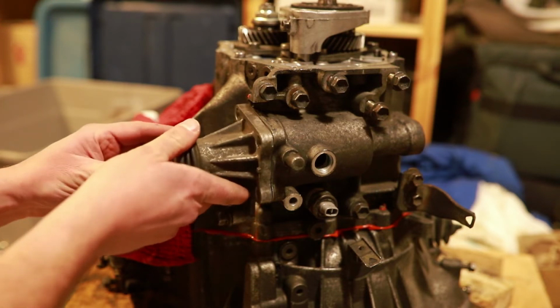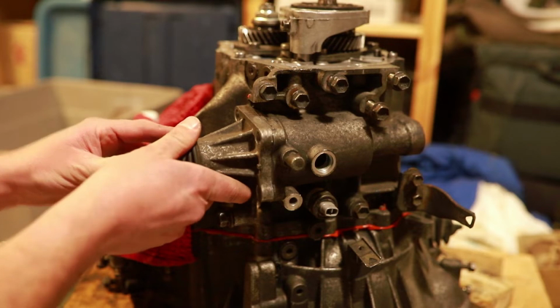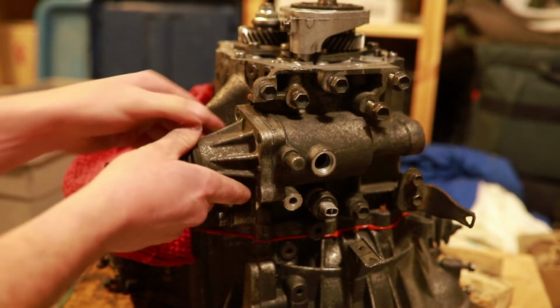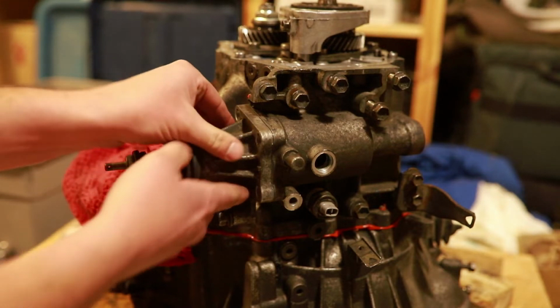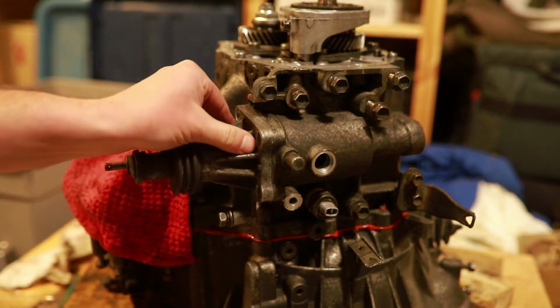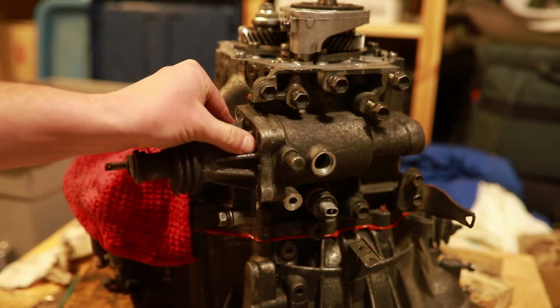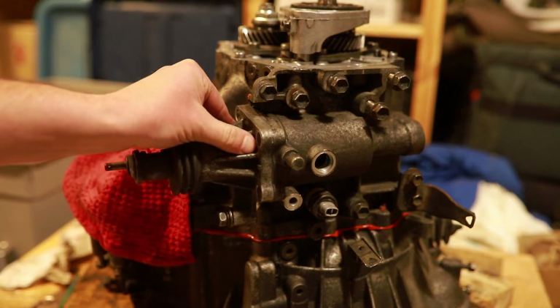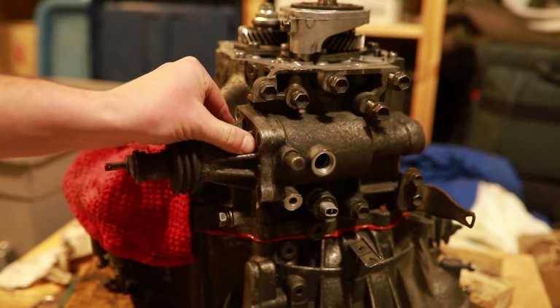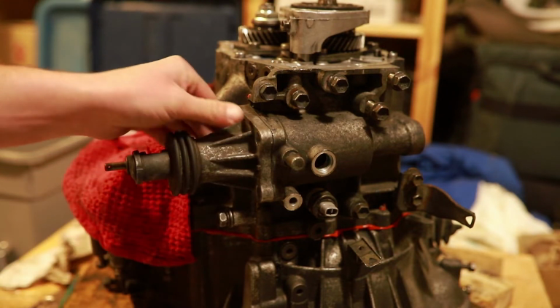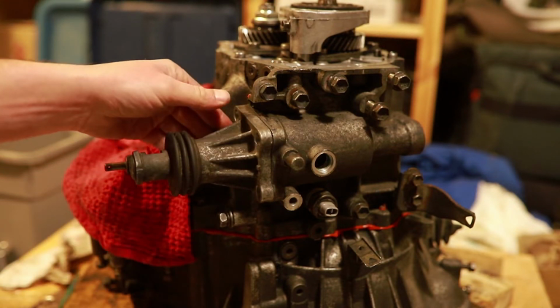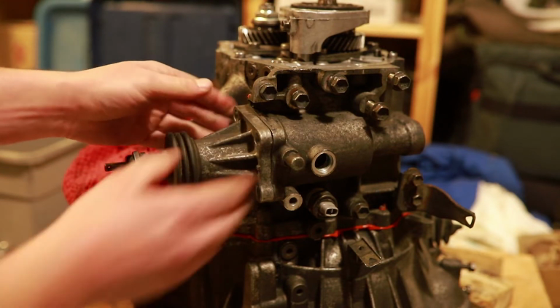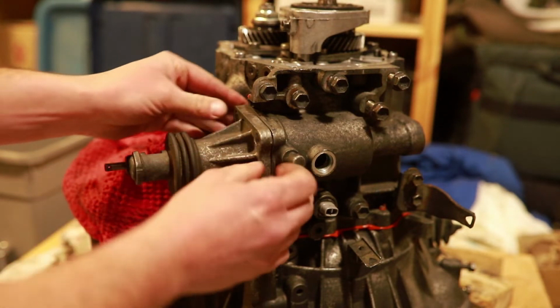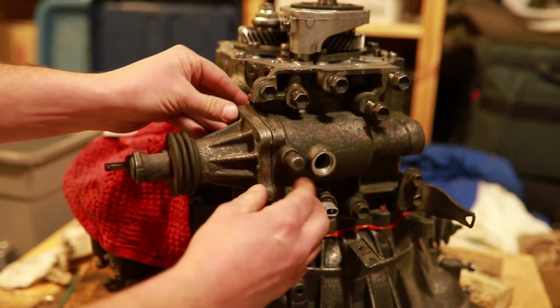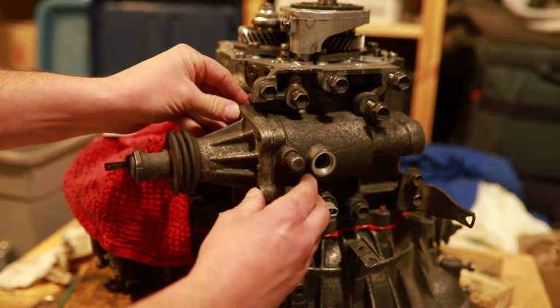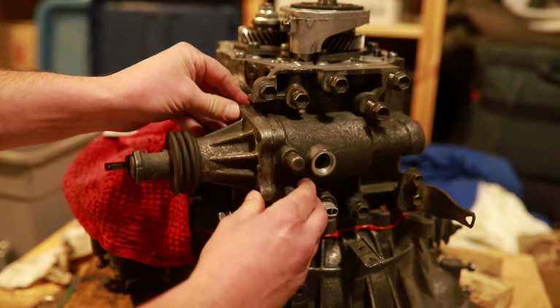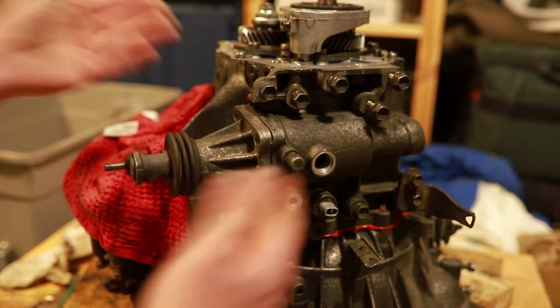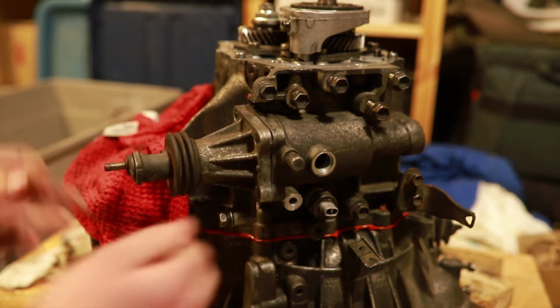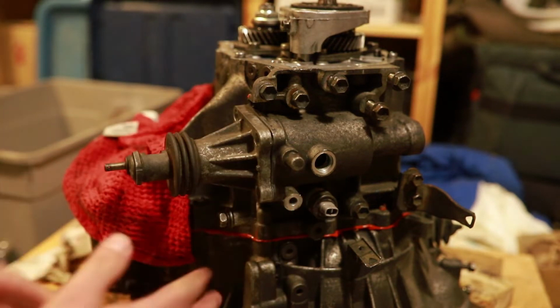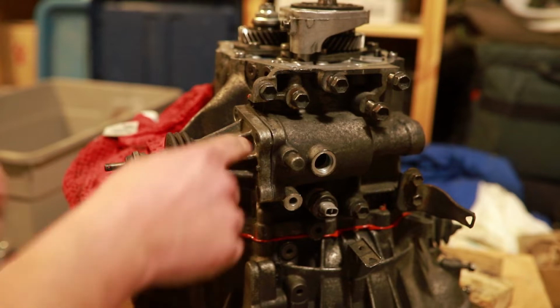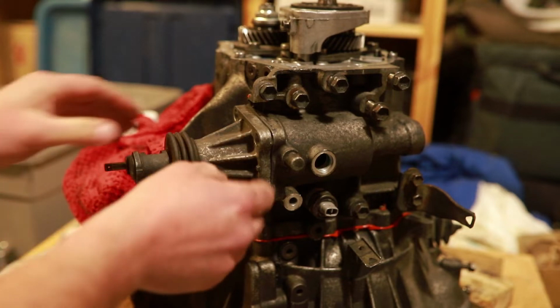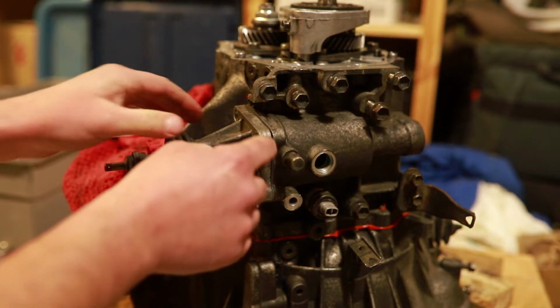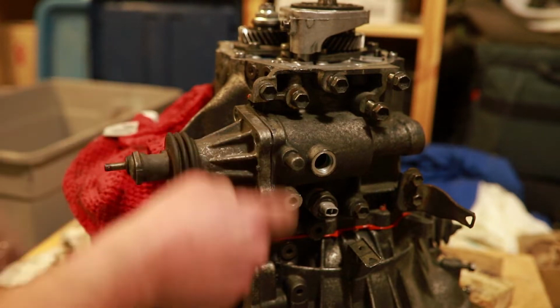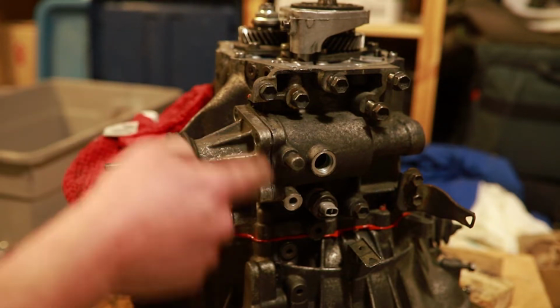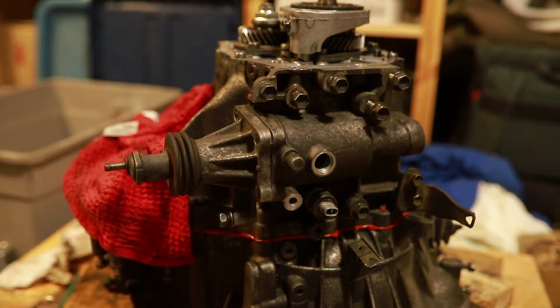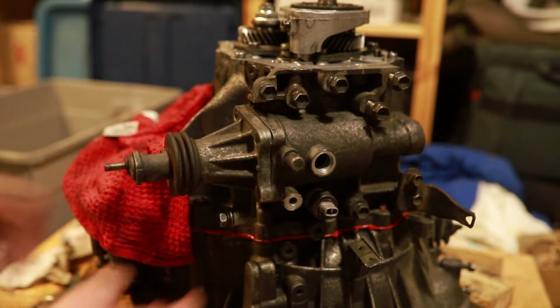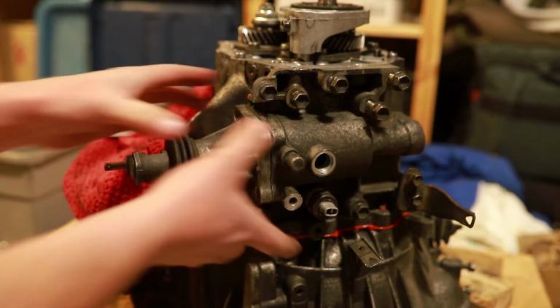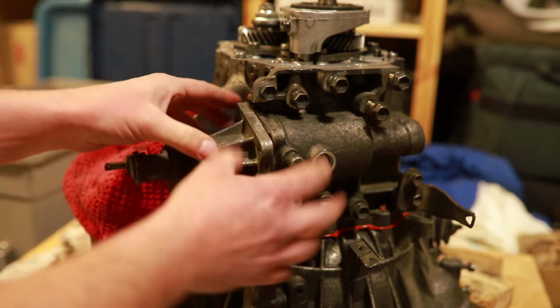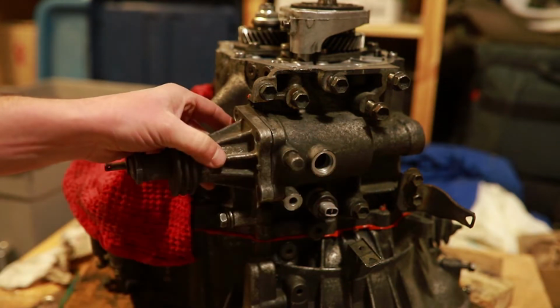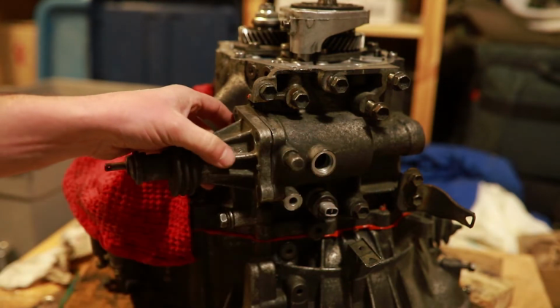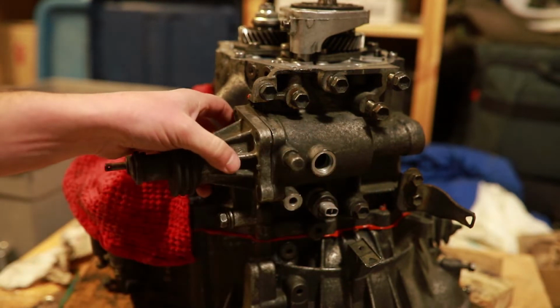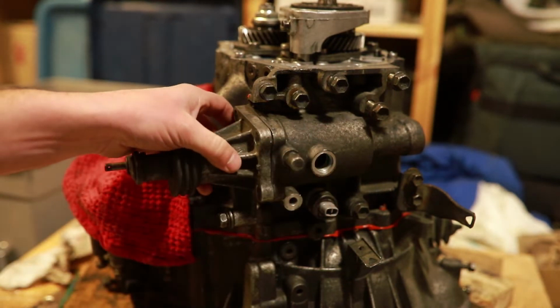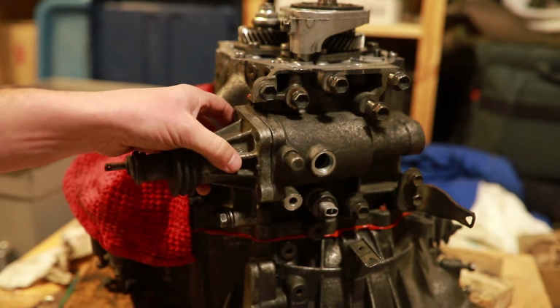There we go — that is exactly what I want to happen. I didn't have to force it. So I'm just going to take that out, put in a bit of gasket sealer, and then pop it in with the bolts.